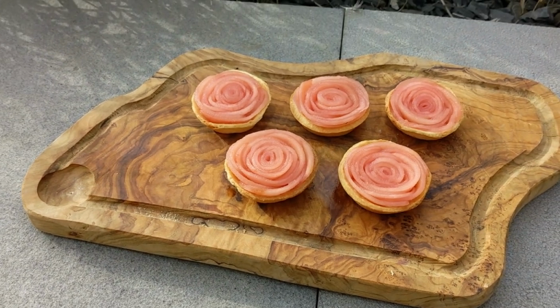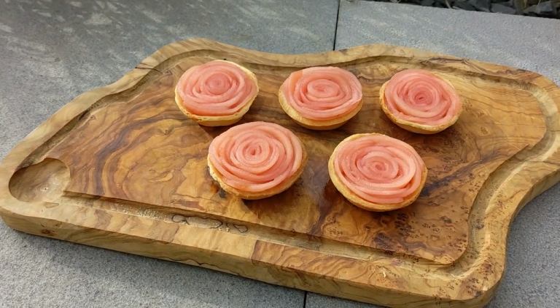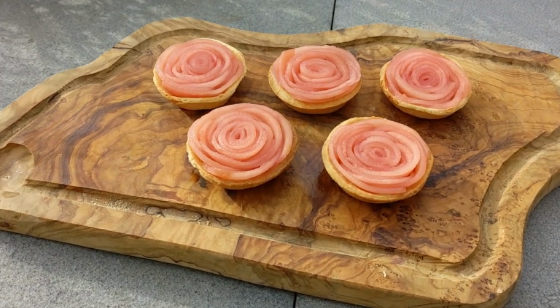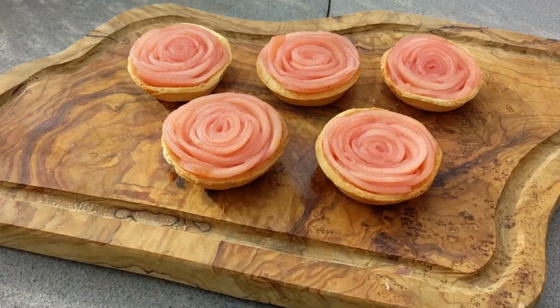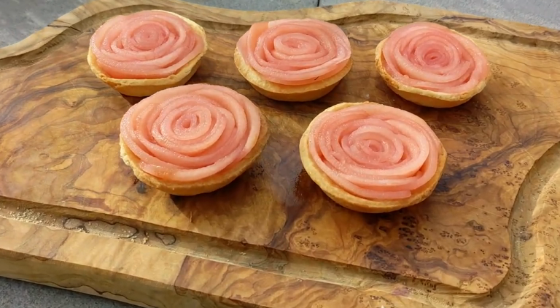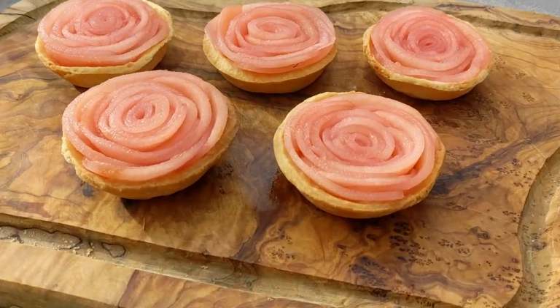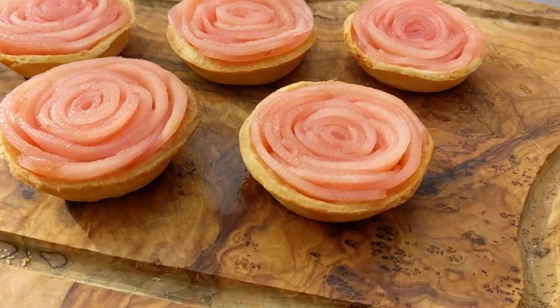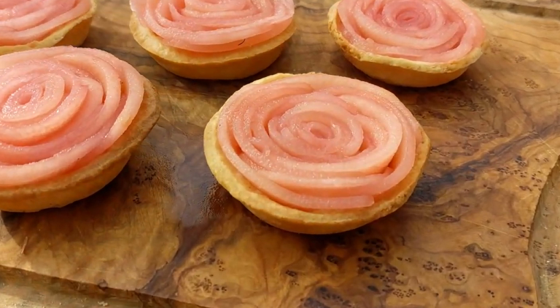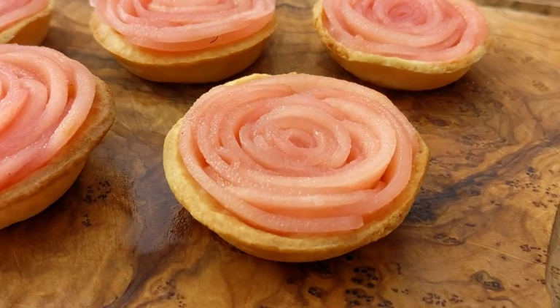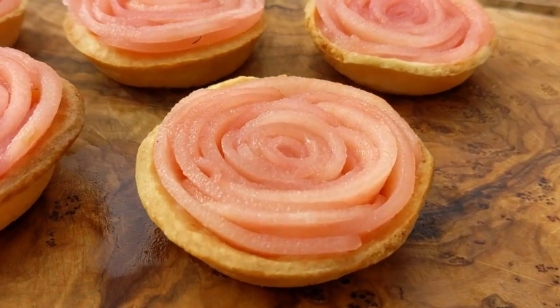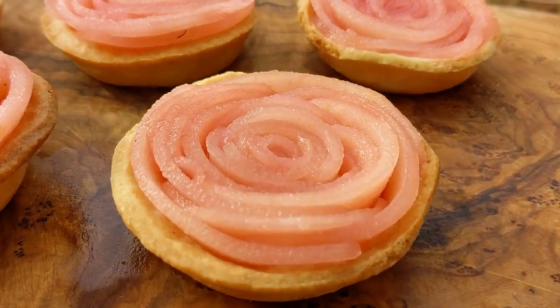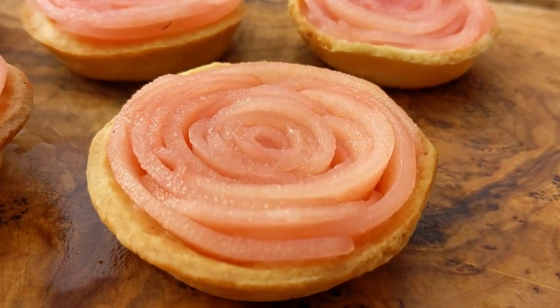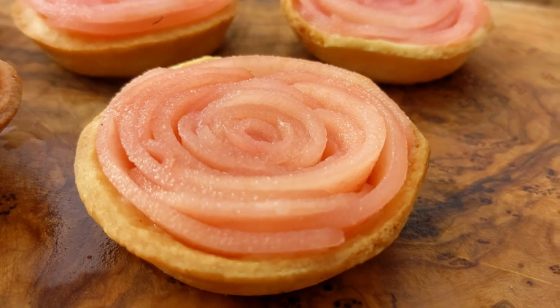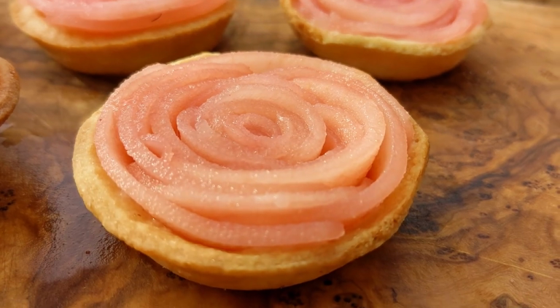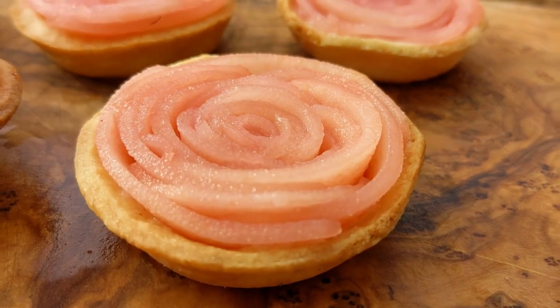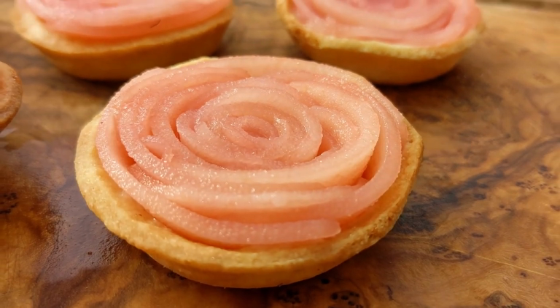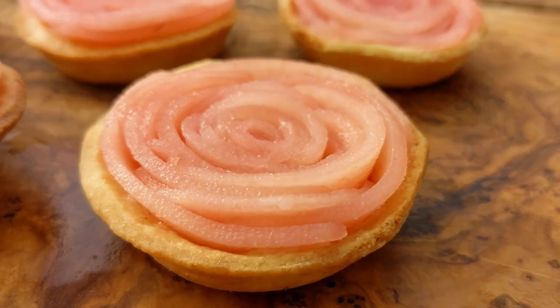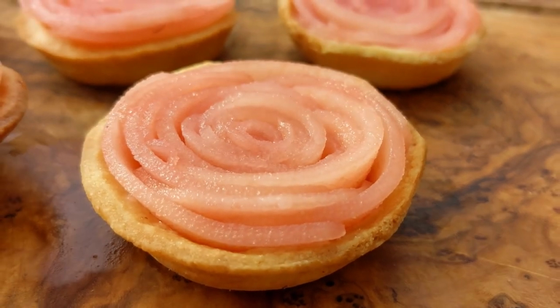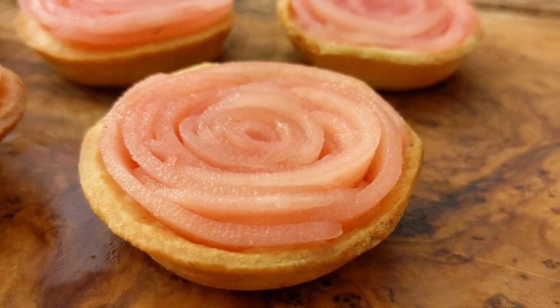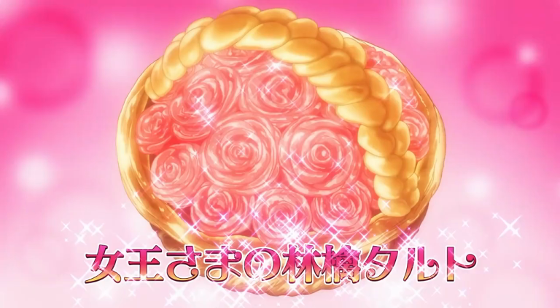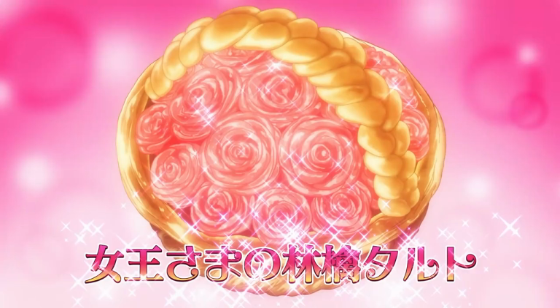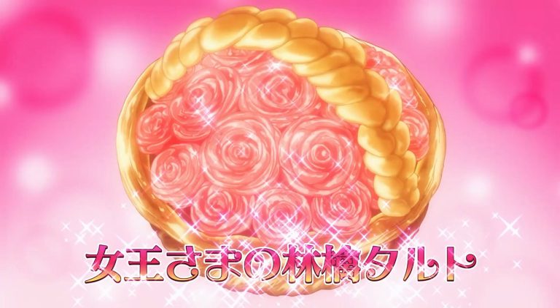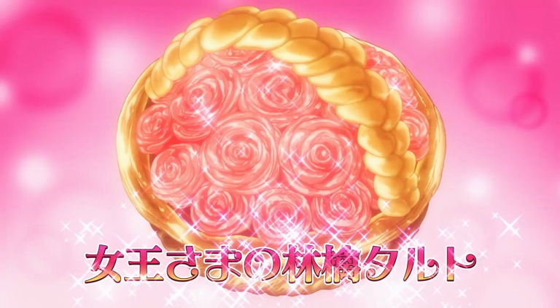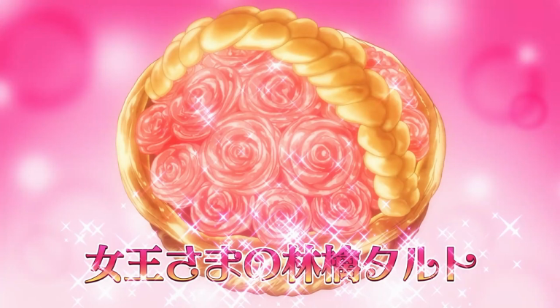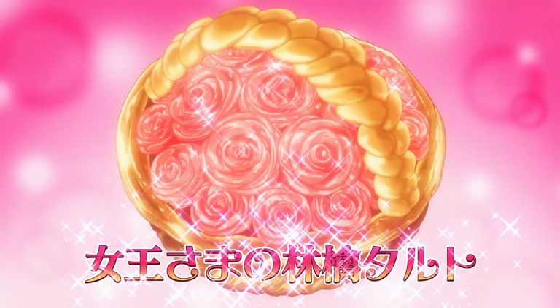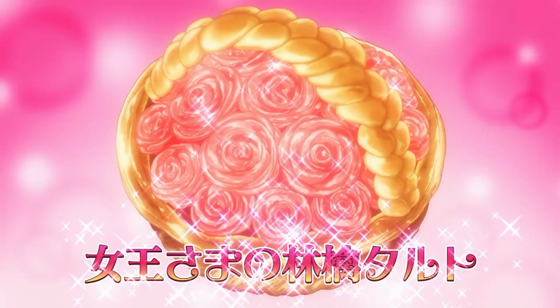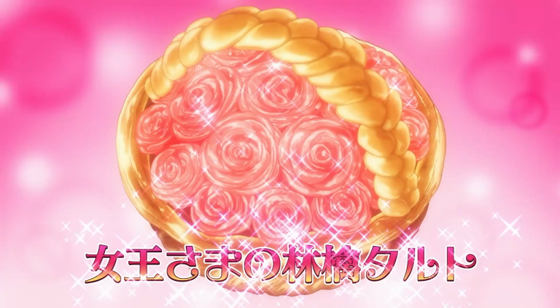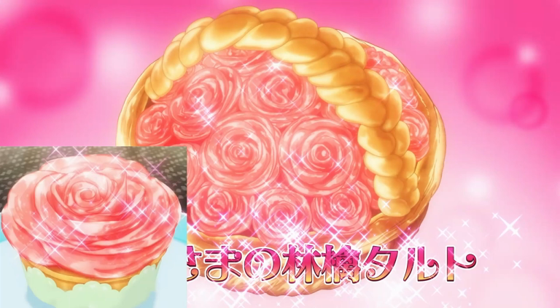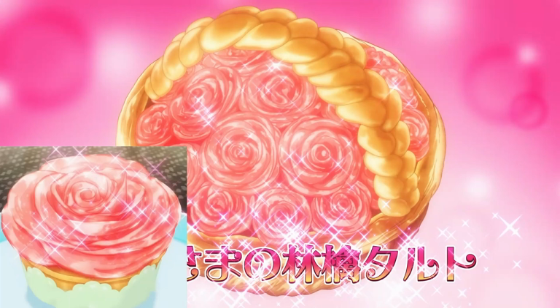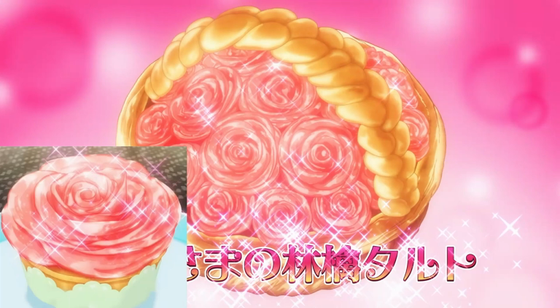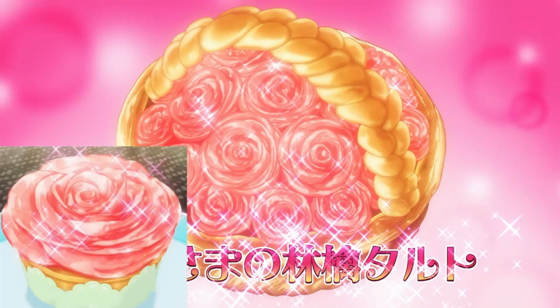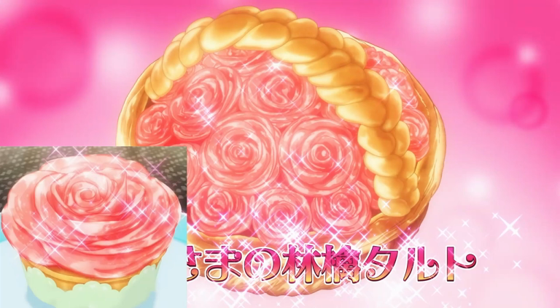This tart is just a normal pastry case, but inside we've got thin apple slices that have been poached in a sweet apple and rose syrup, and then rolled into a spiral to make the shape of a rose.